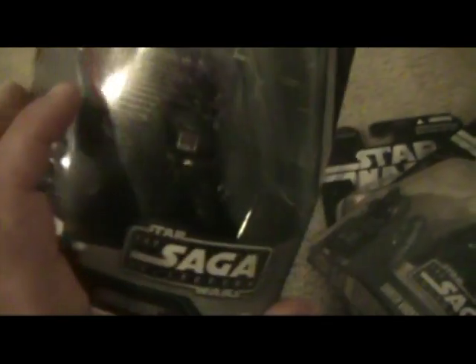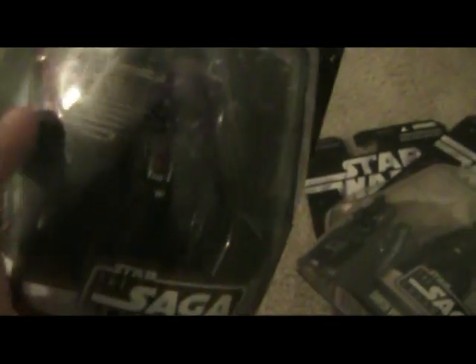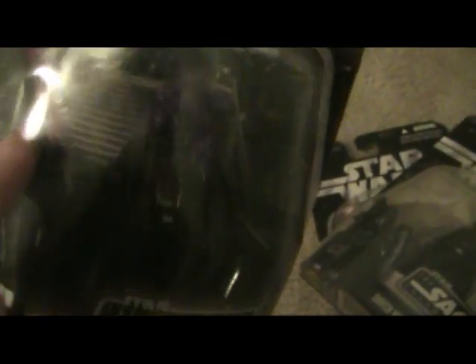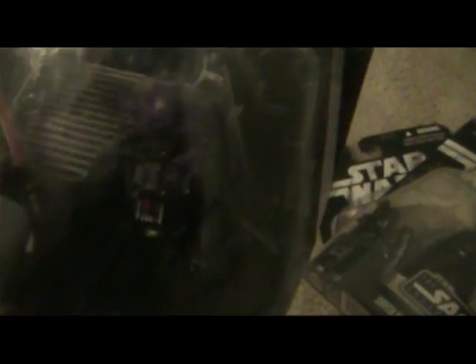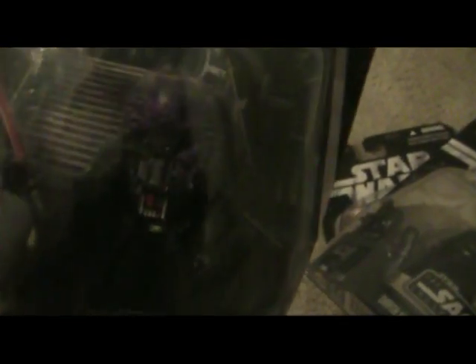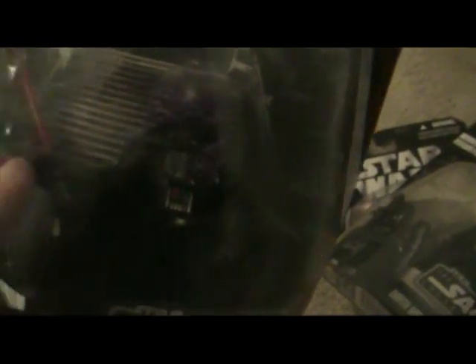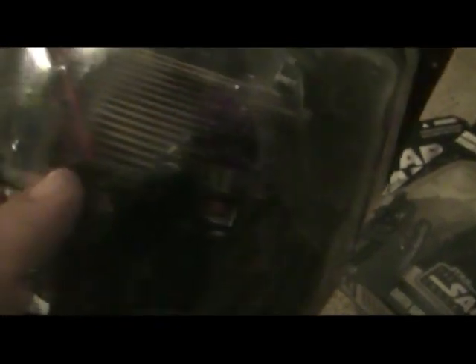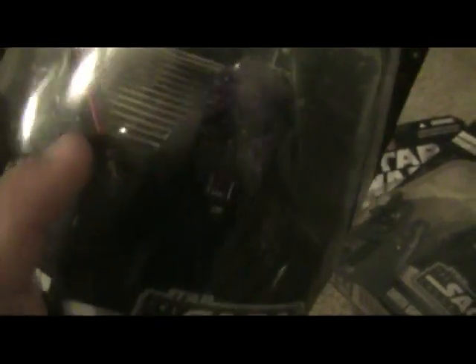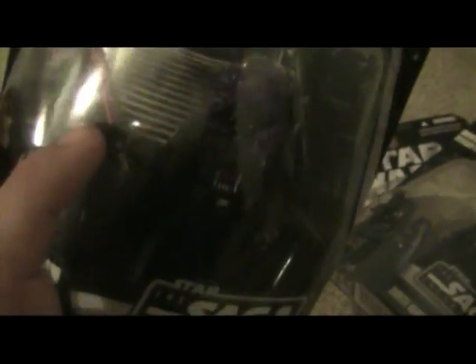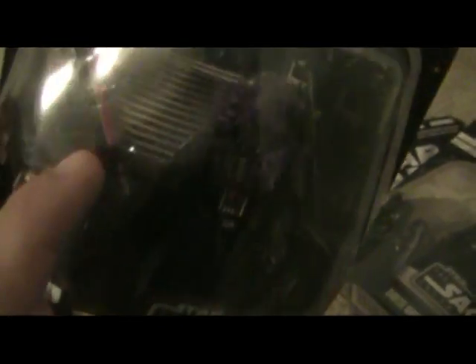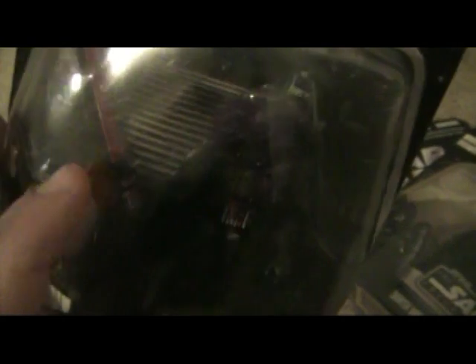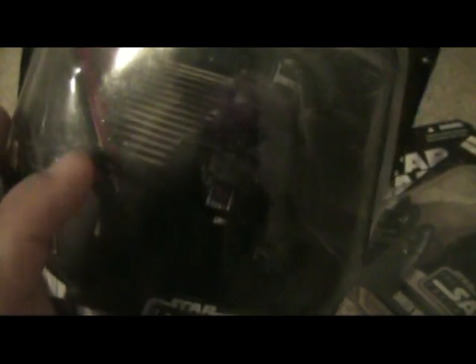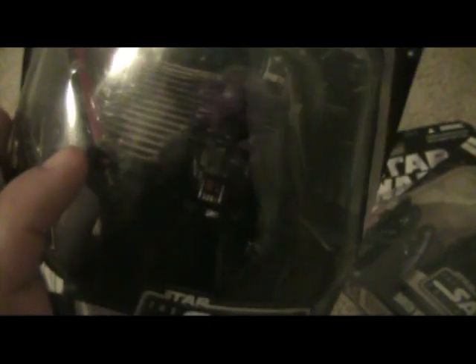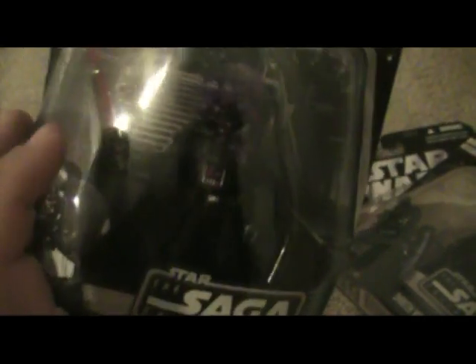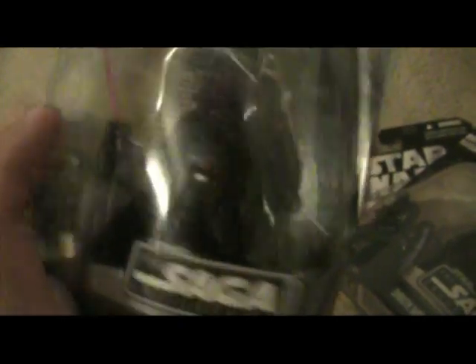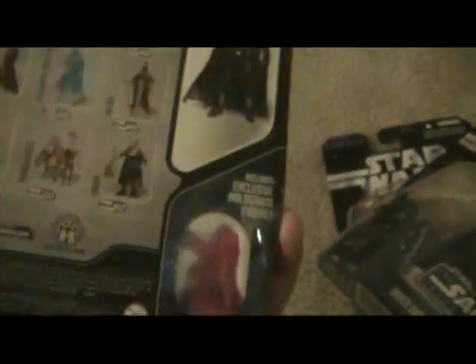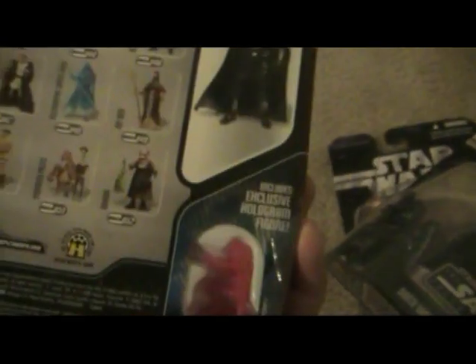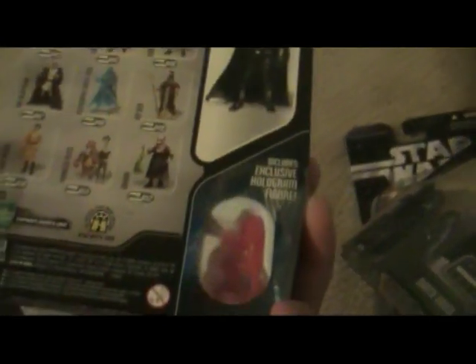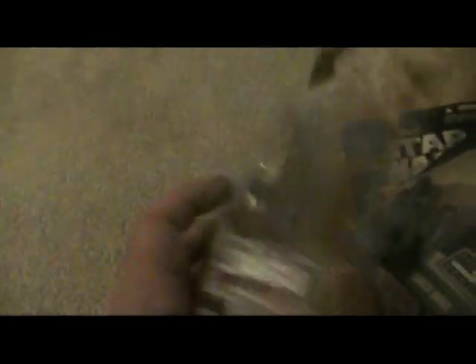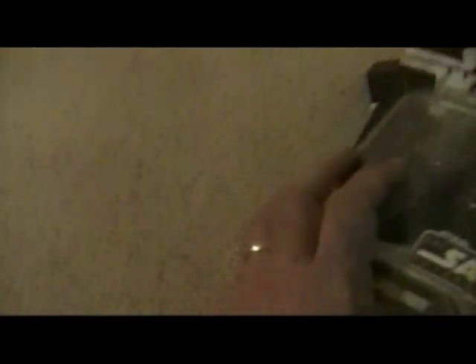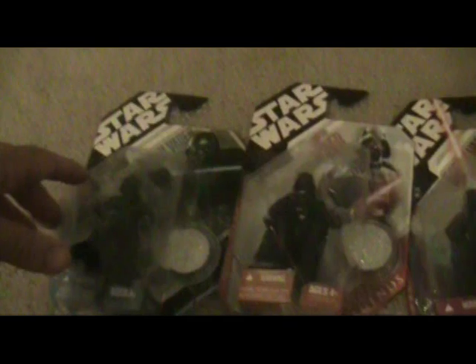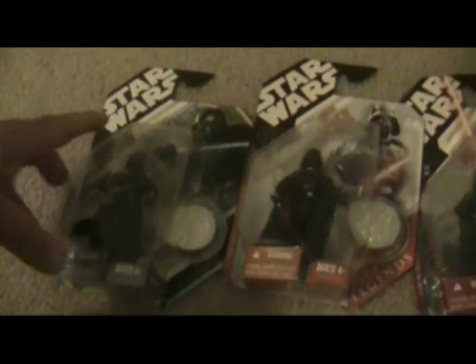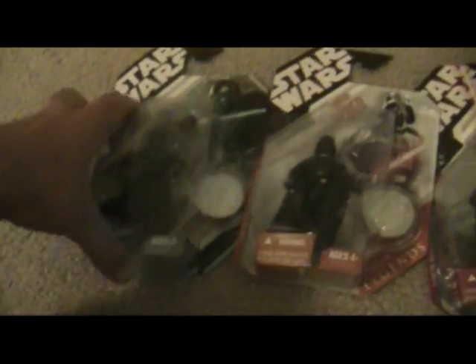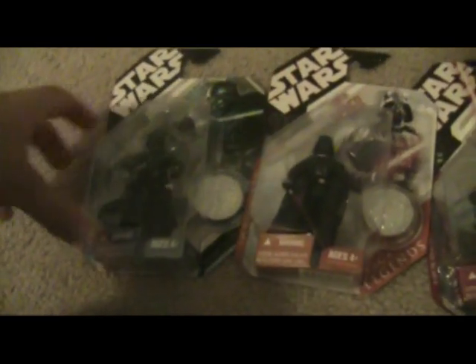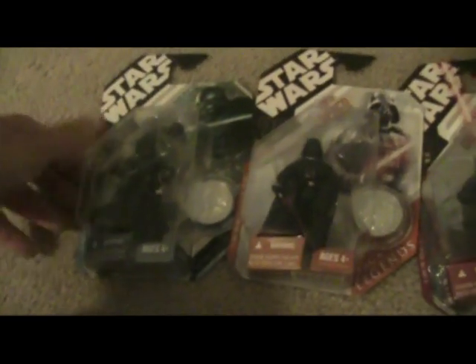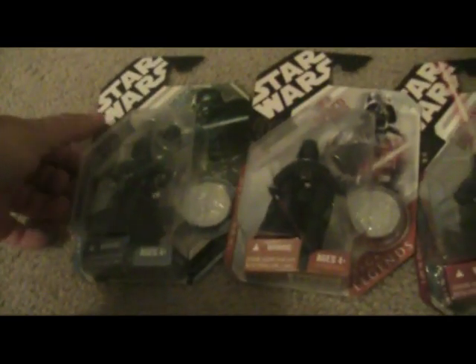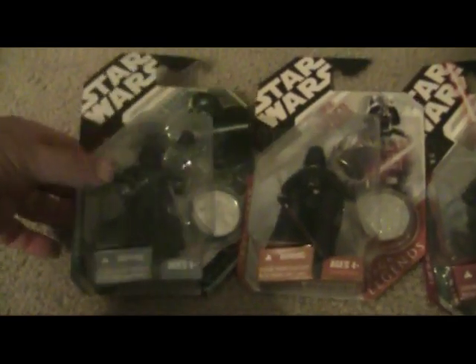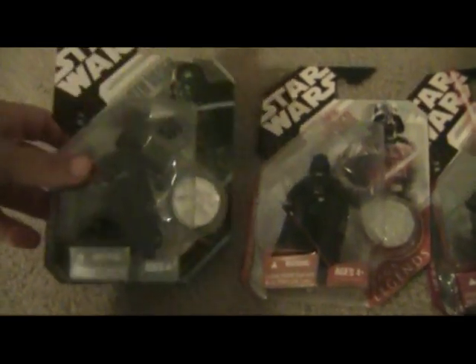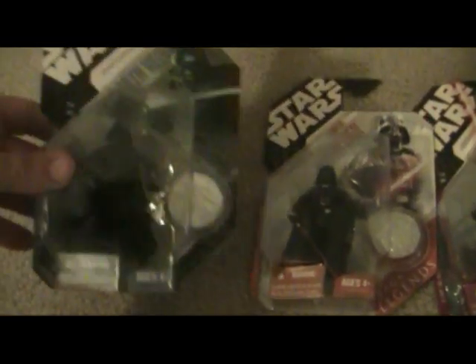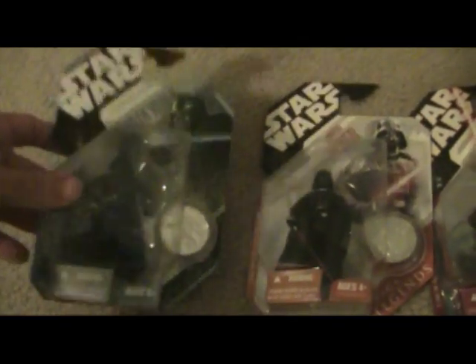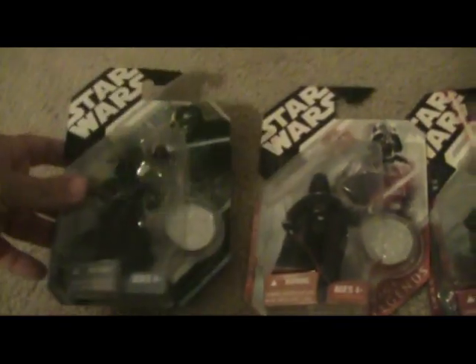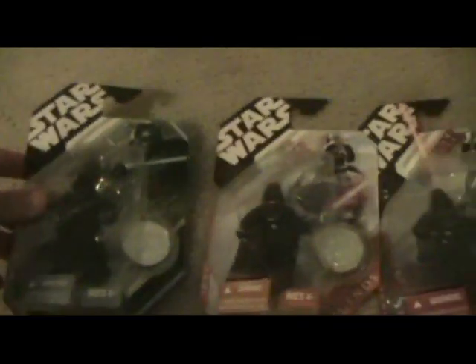If you pay attention — it's very hard to see — but he's got electric current going over his head, which is cool. Later in 2007 they had three more Darth Vaders come out. They really like Darth Vader — he's a very popular figure.